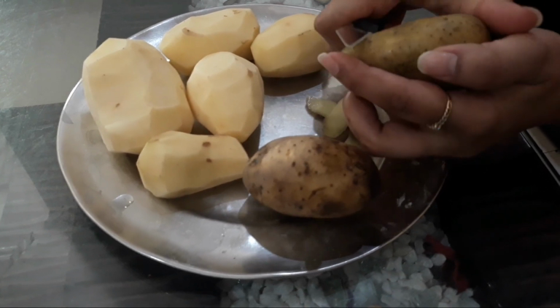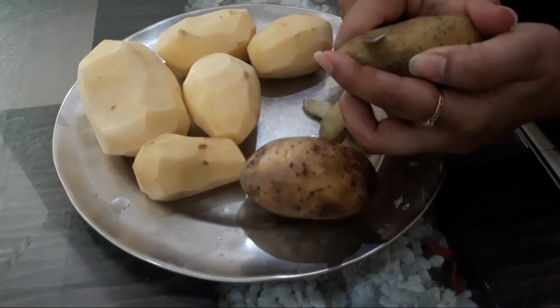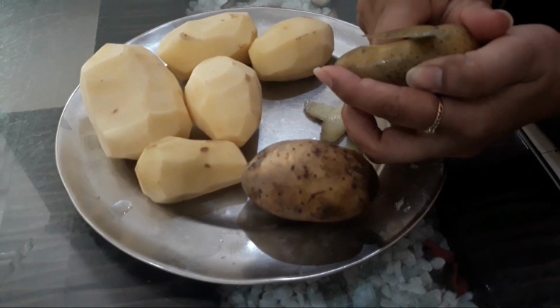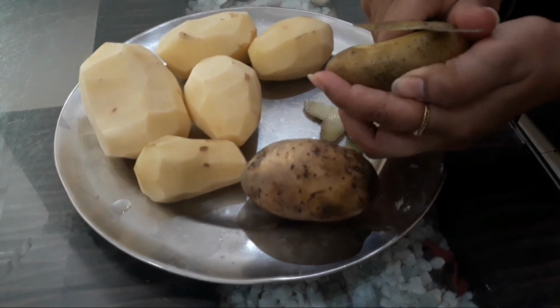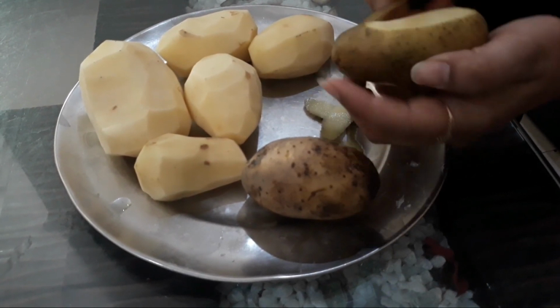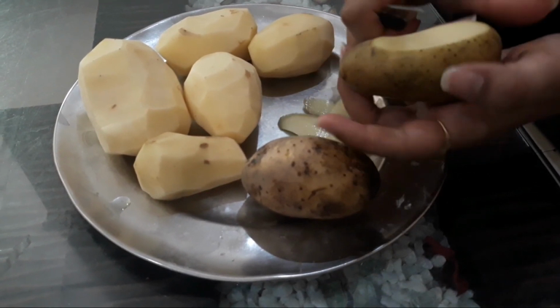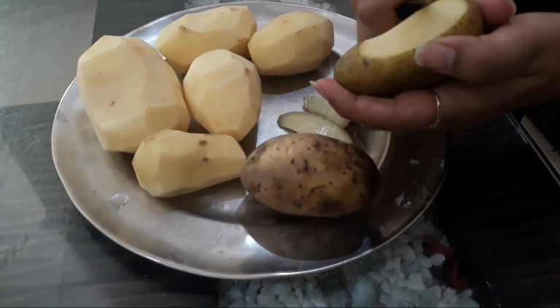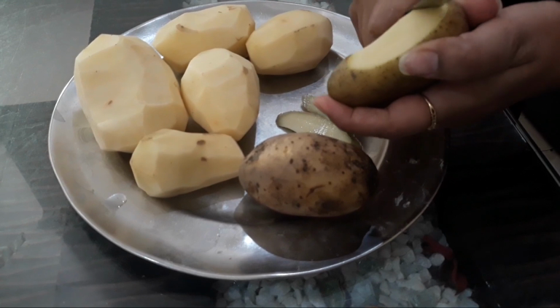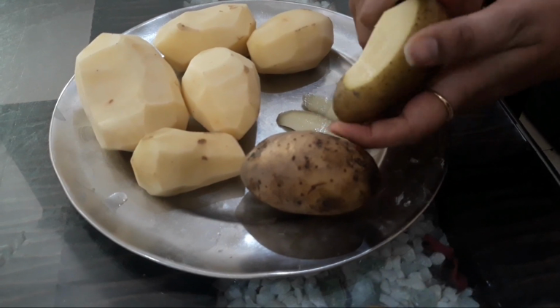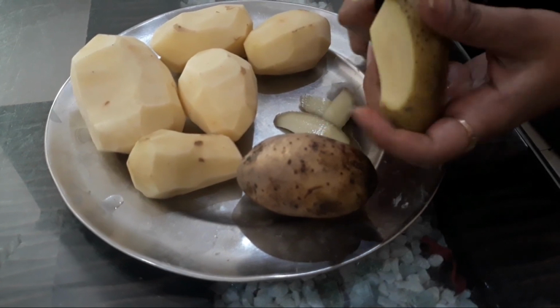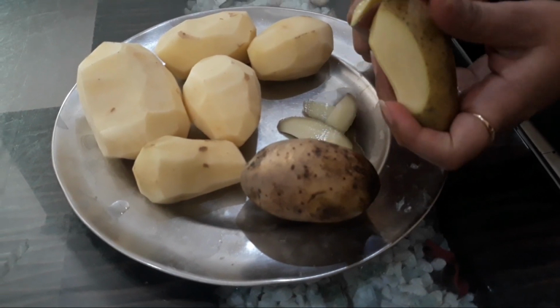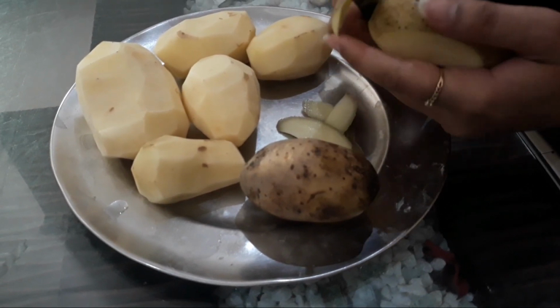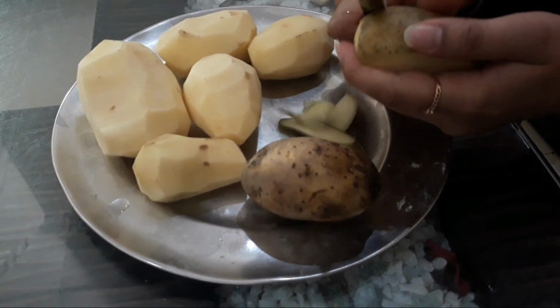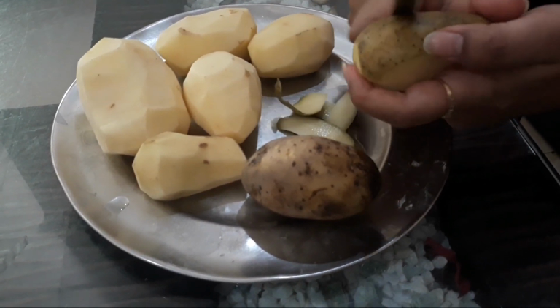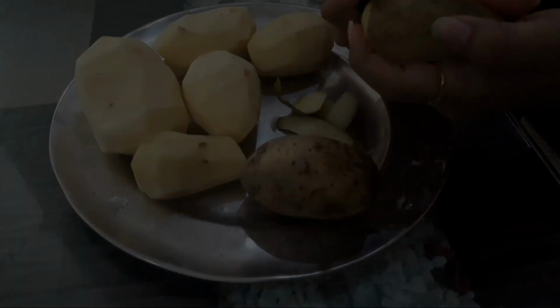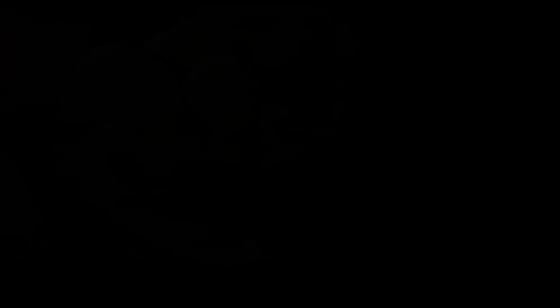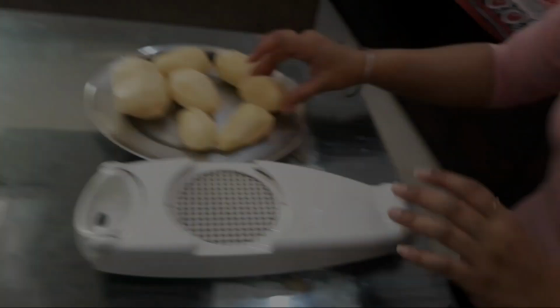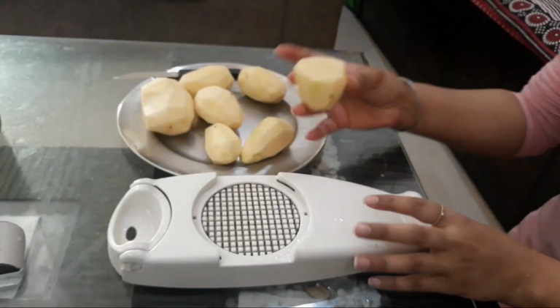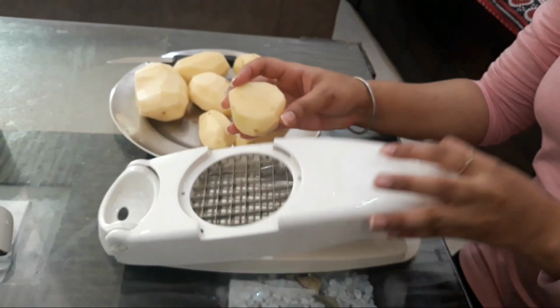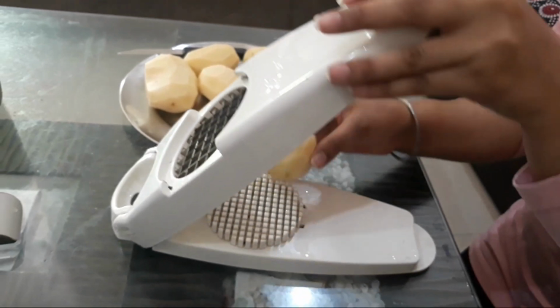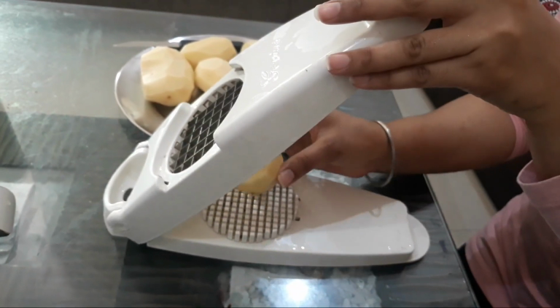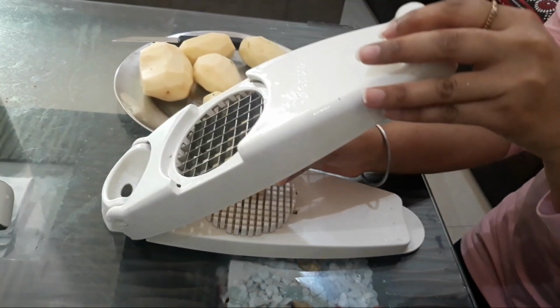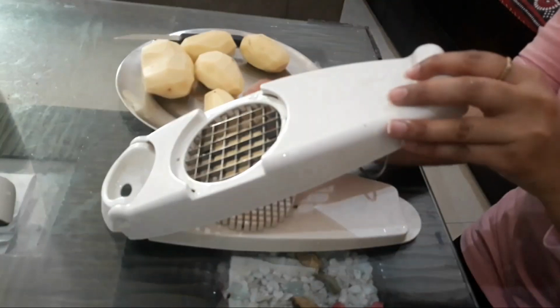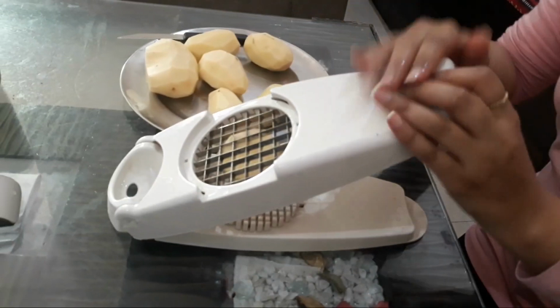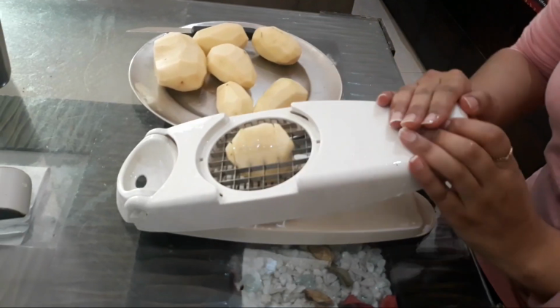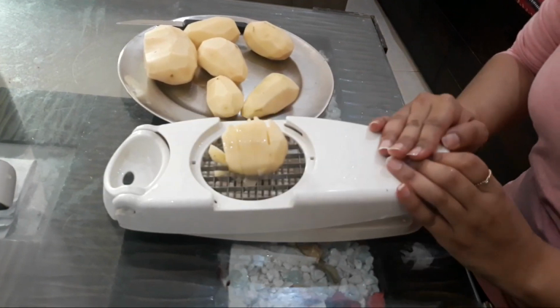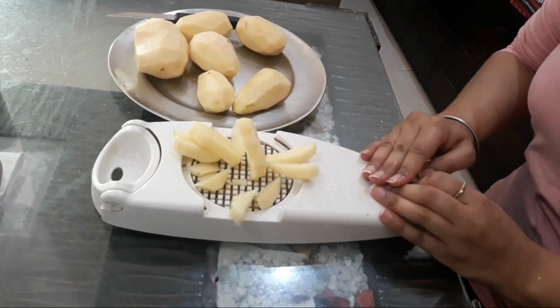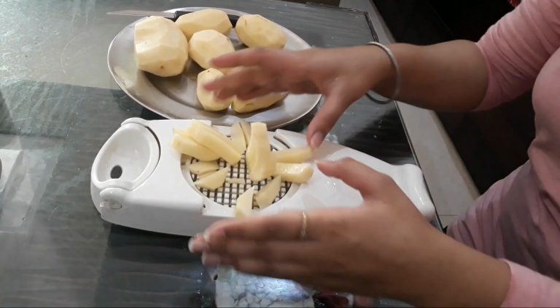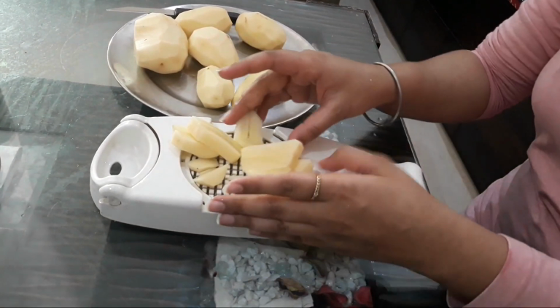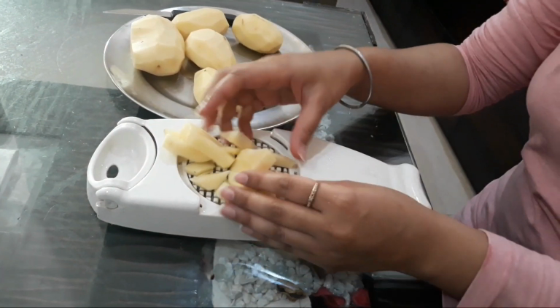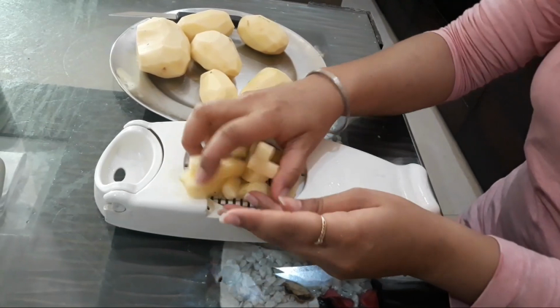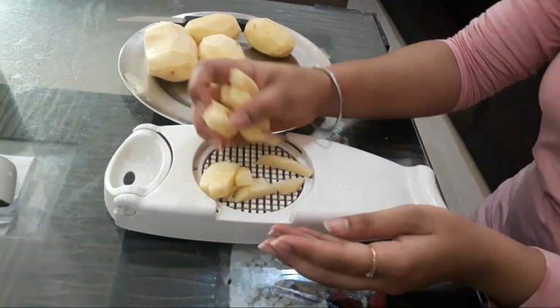First of all, we will peel potatoes and then cut them in the shape of fries. I am using a nicer dicer. This cutter gives a proper fries shape and also saves time.